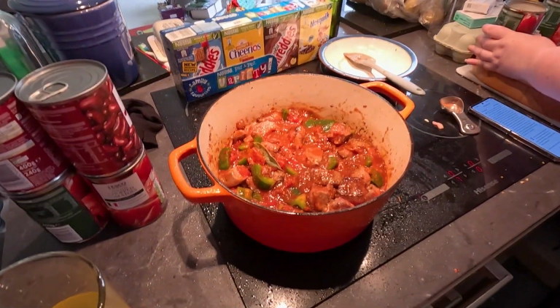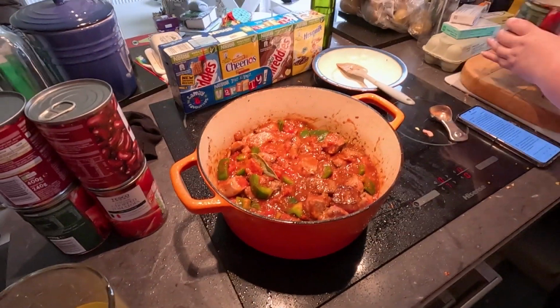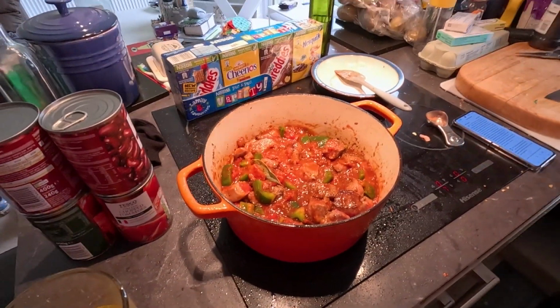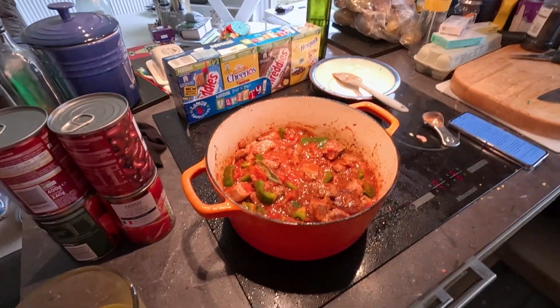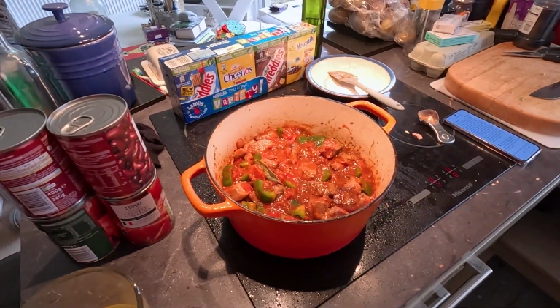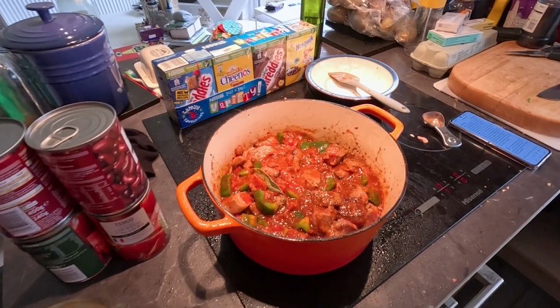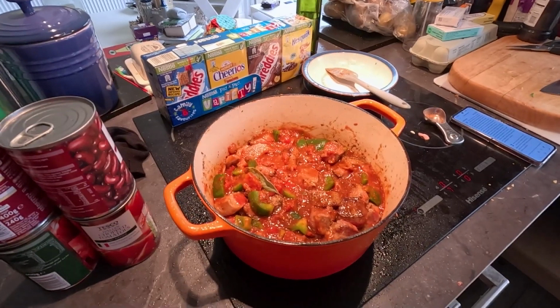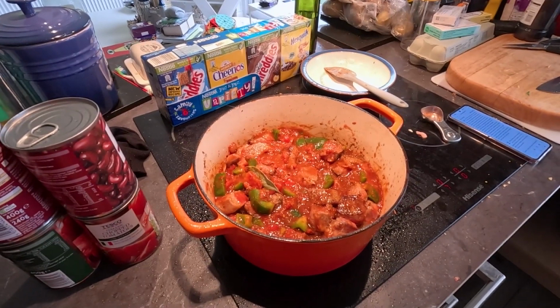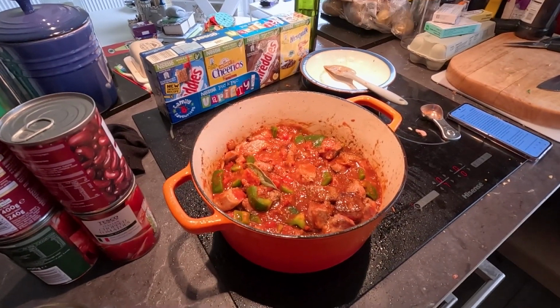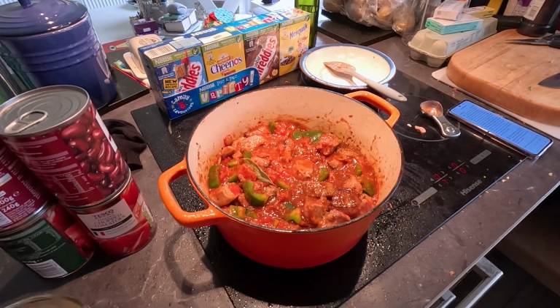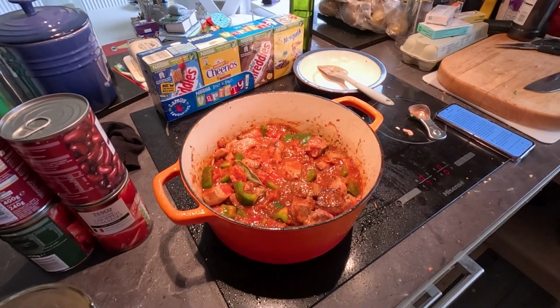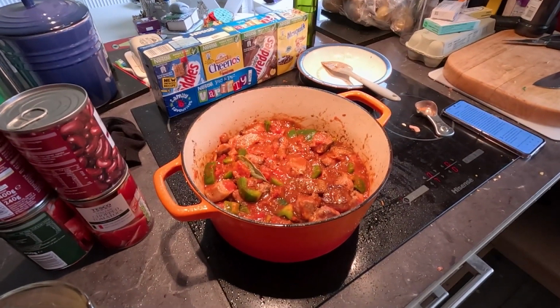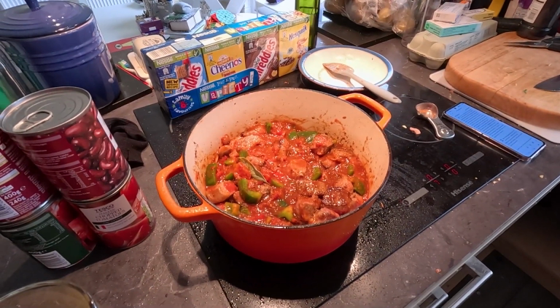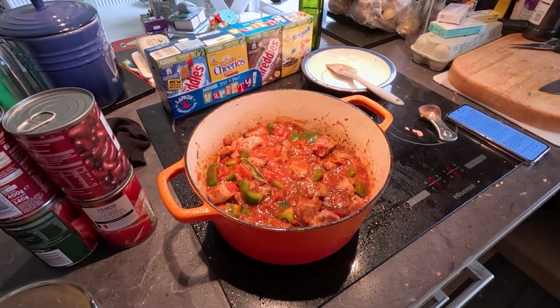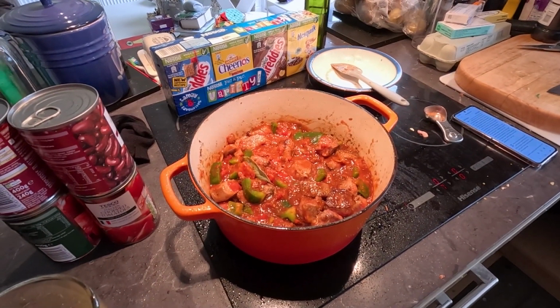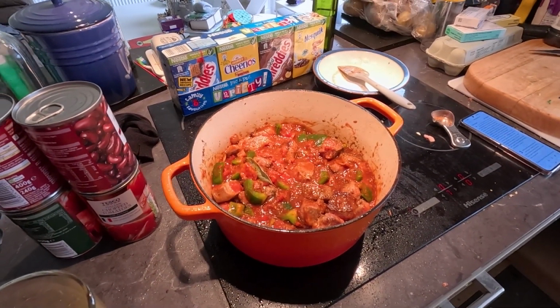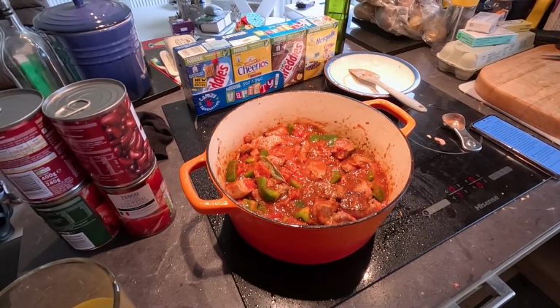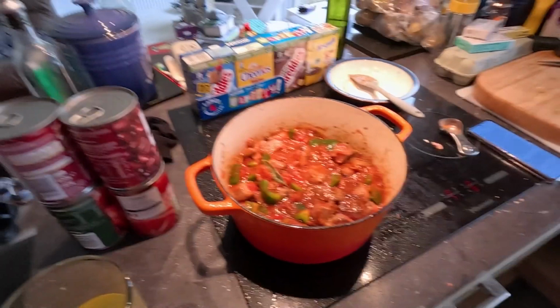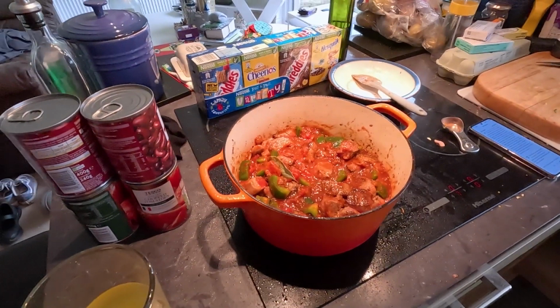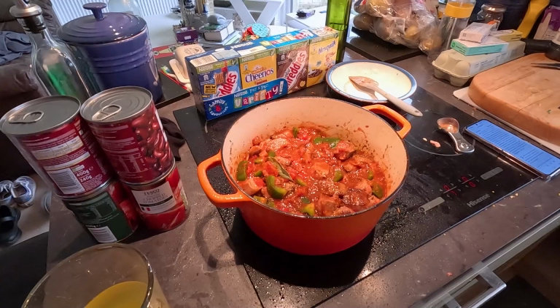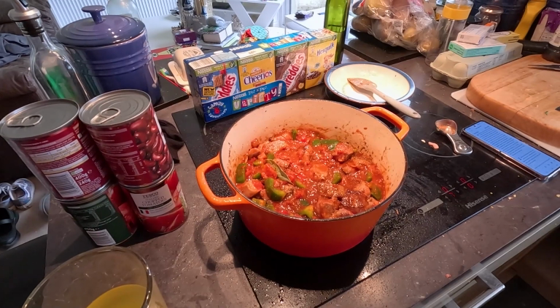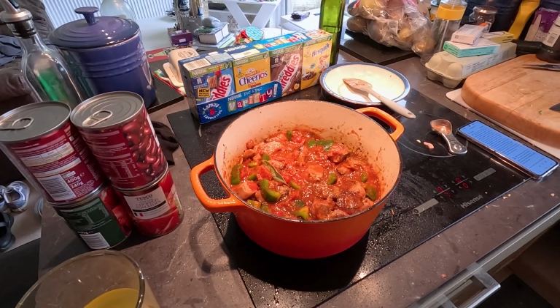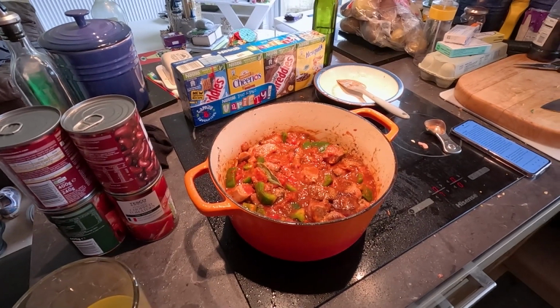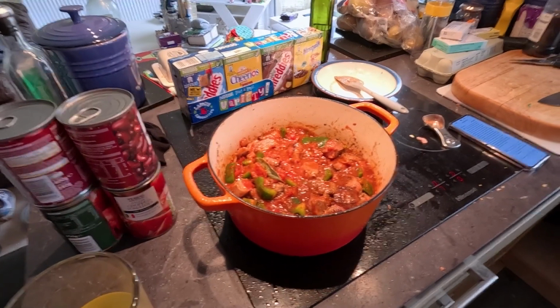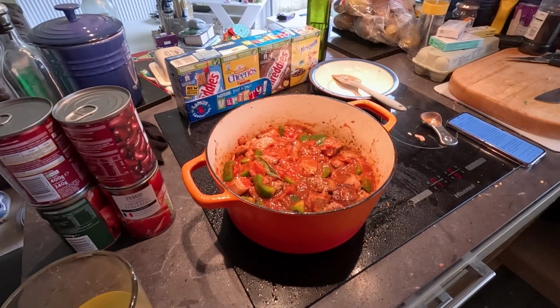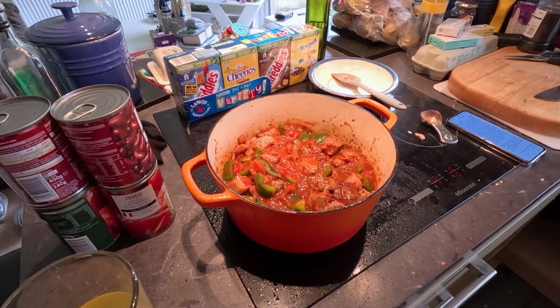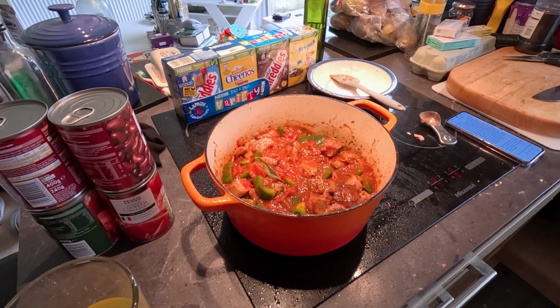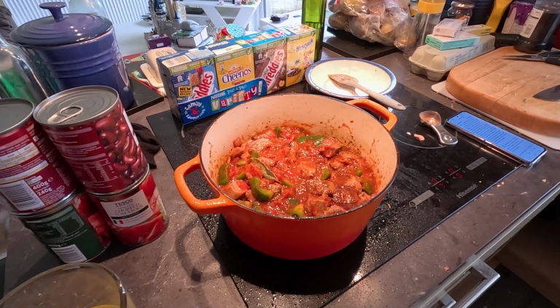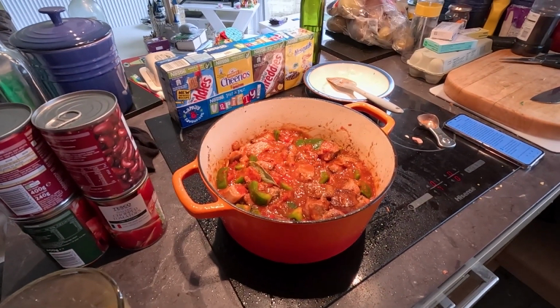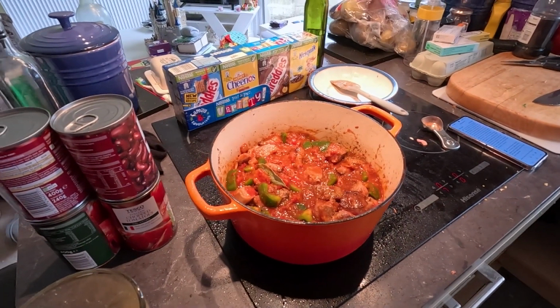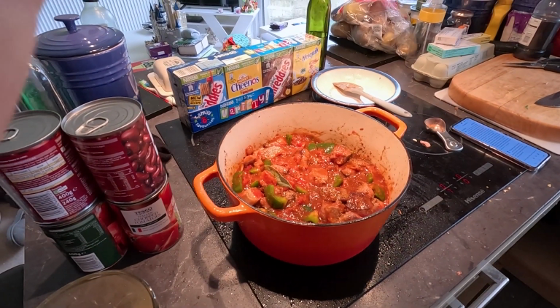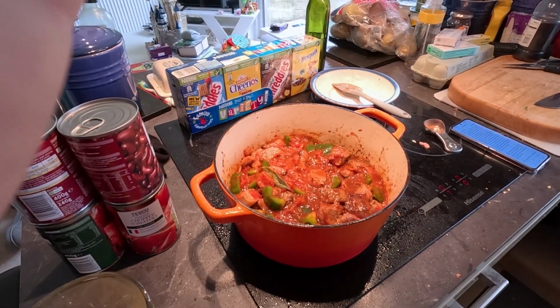And then come back and do something else with it. Add some coffee. Oh yeah, add some more ingredients. So let's get that simmering for two and a half hours and we shall come back.